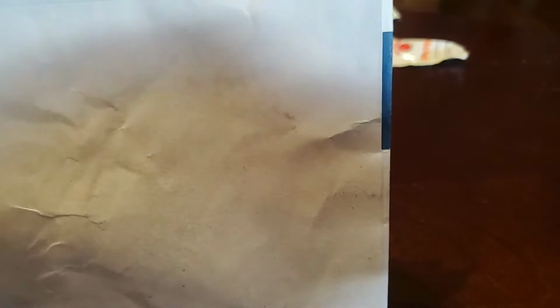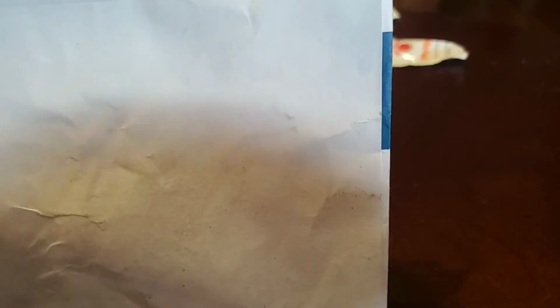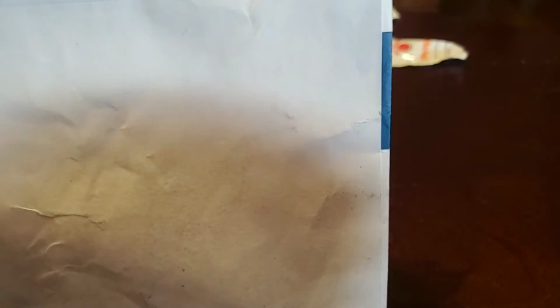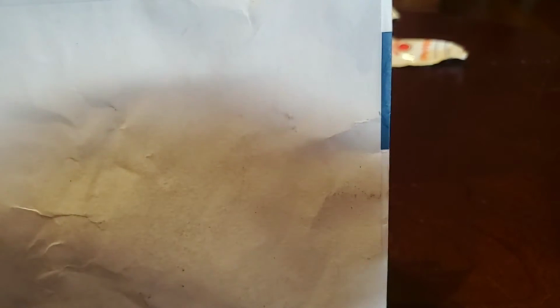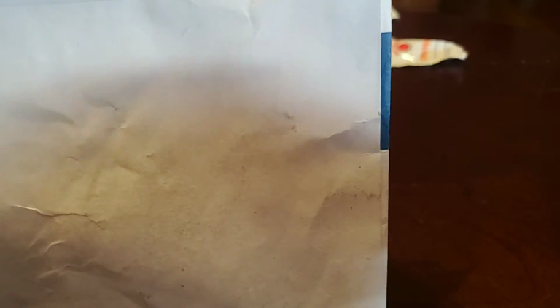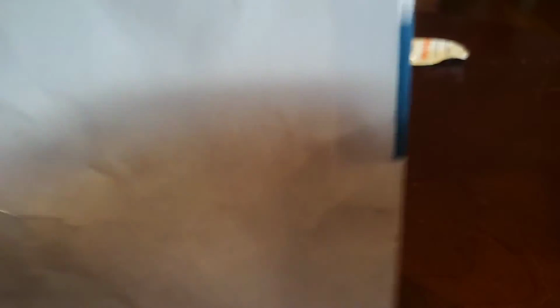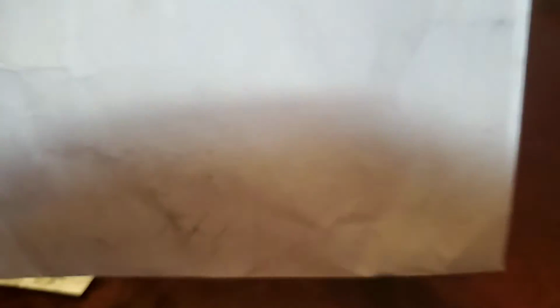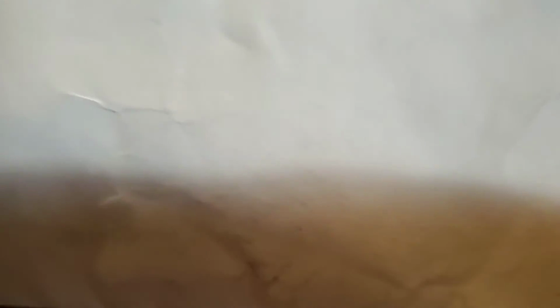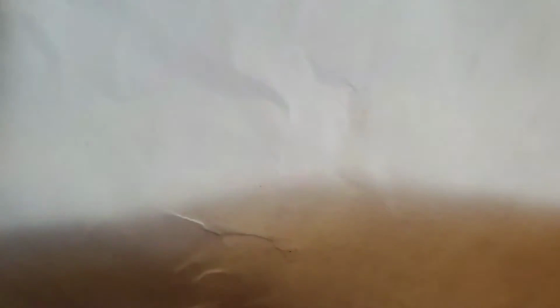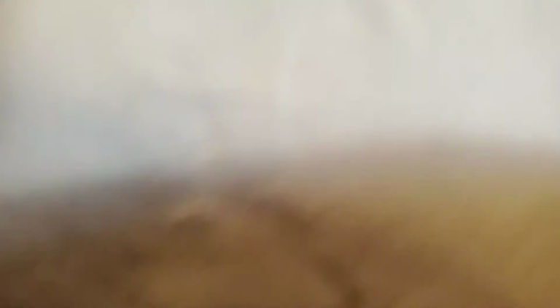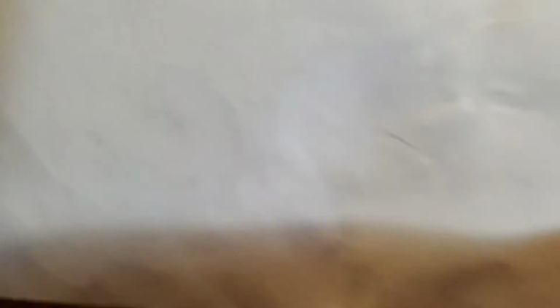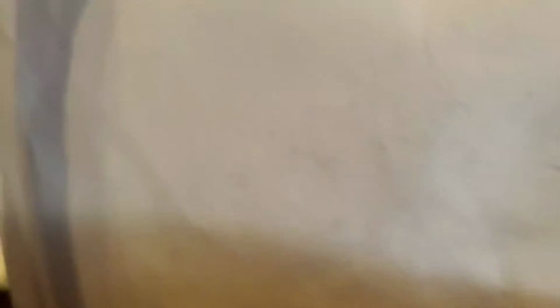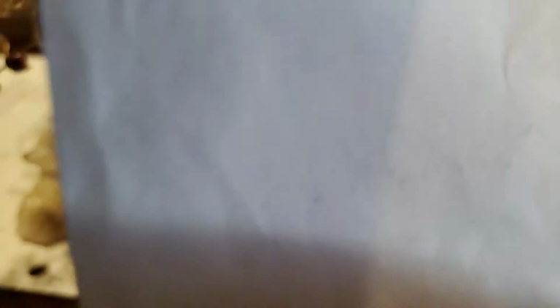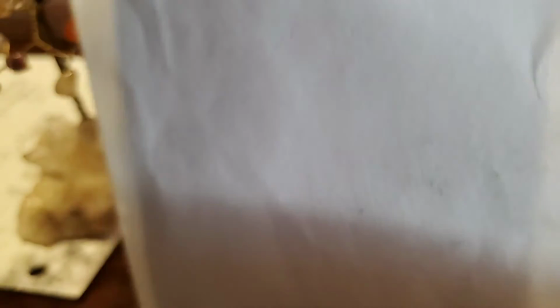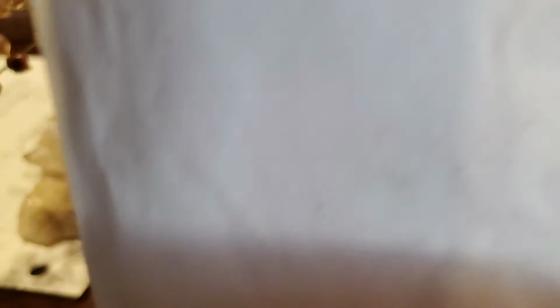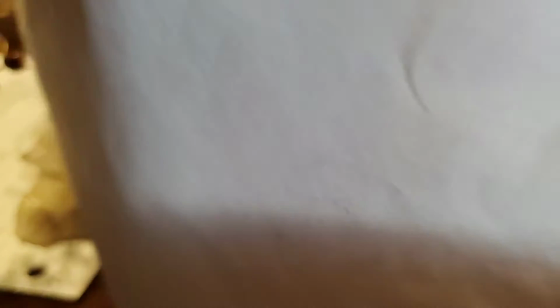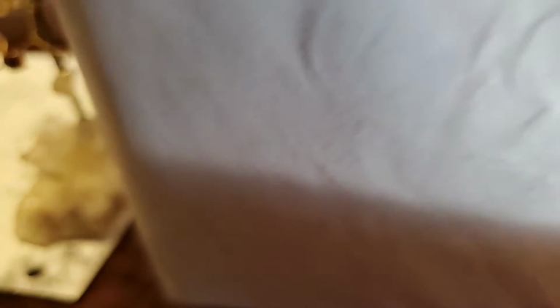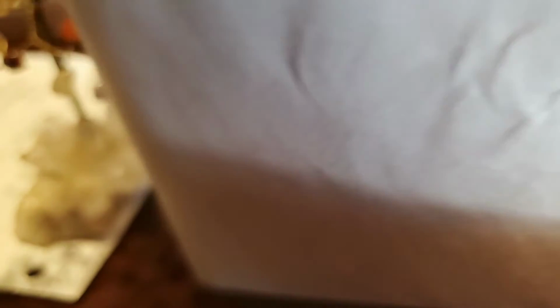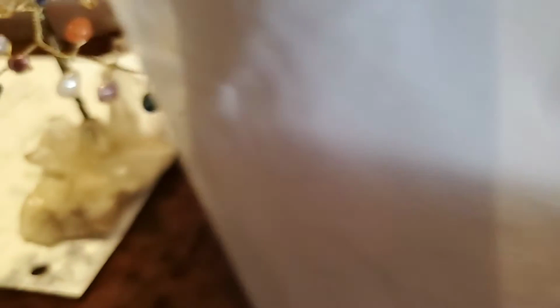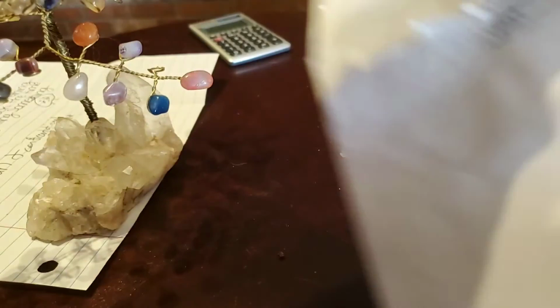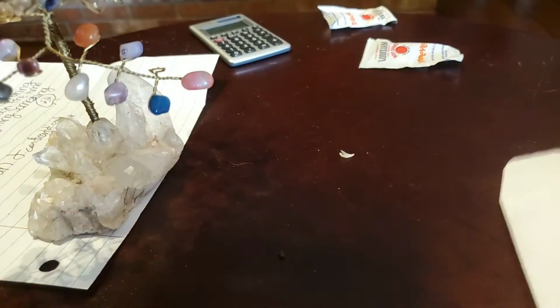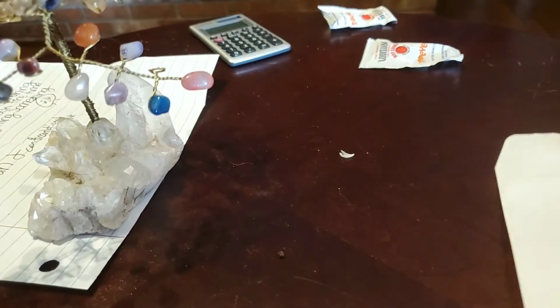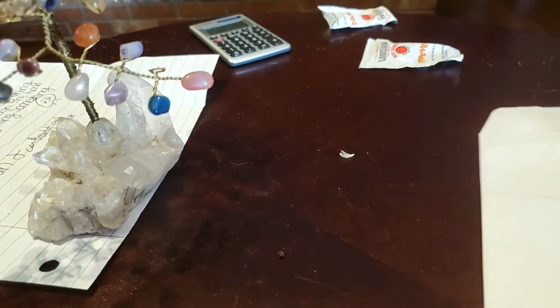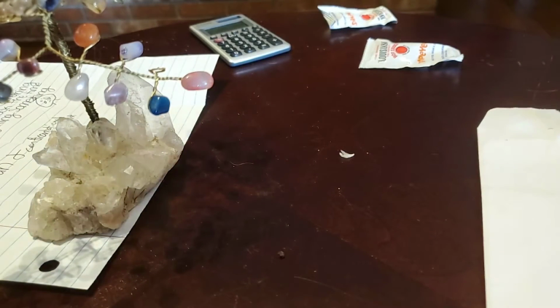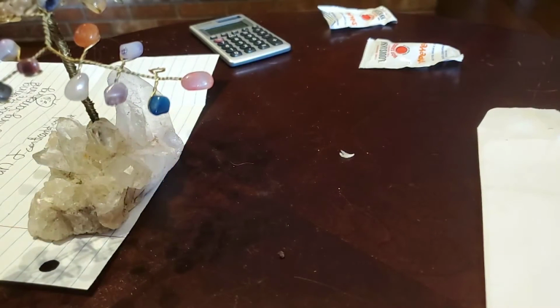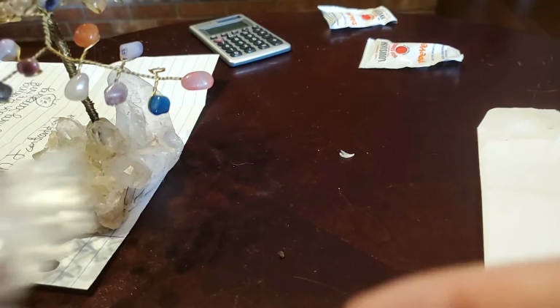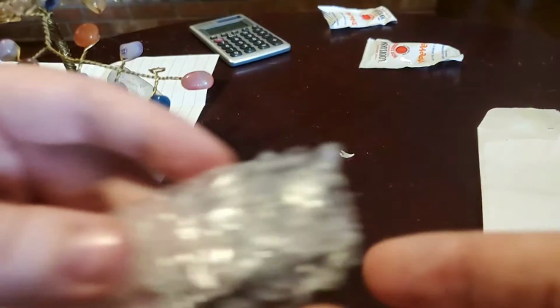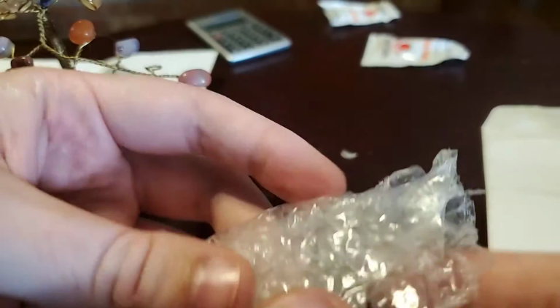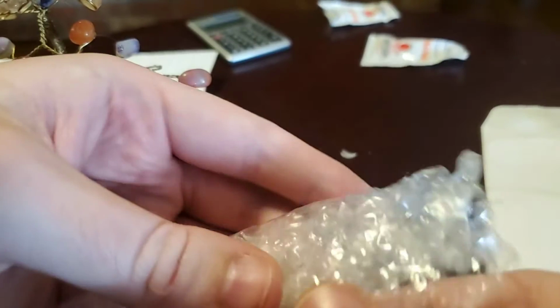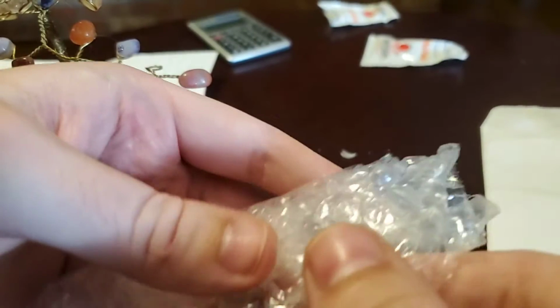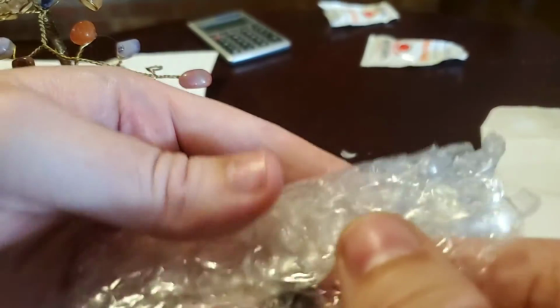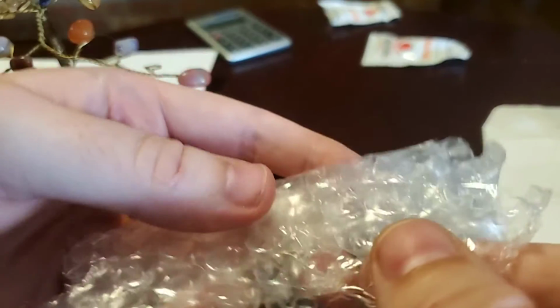Howdy guys and gals, Mikey V here. As you can see, I've got an envelope in front of me, which means it's time for another mail call. This time, from a channel named Jason Bone.